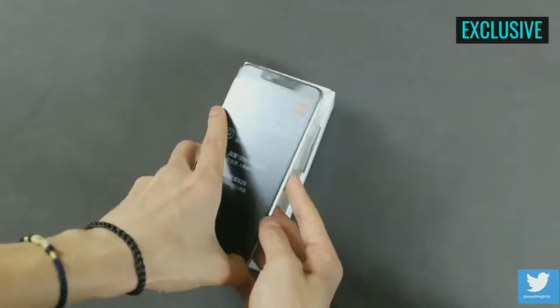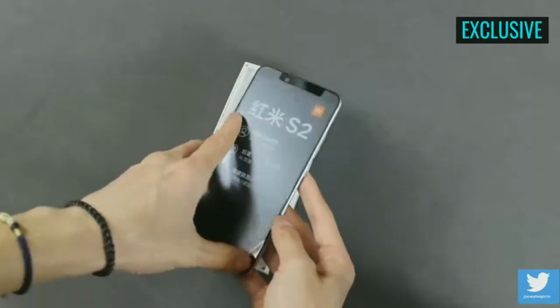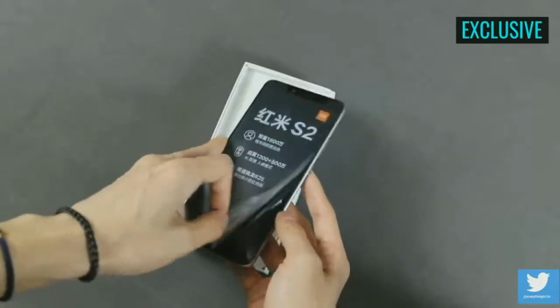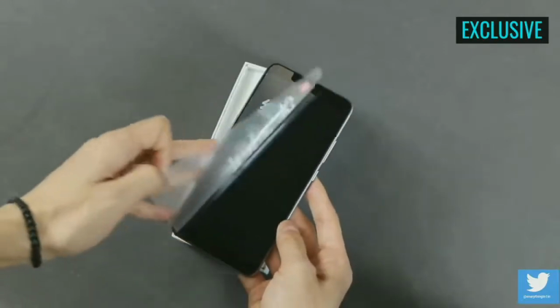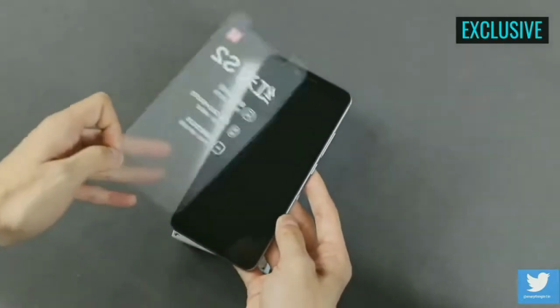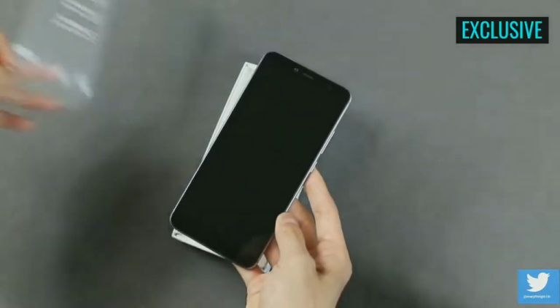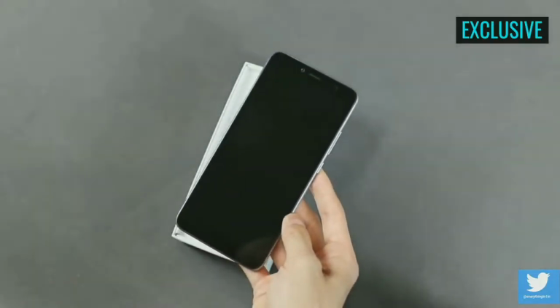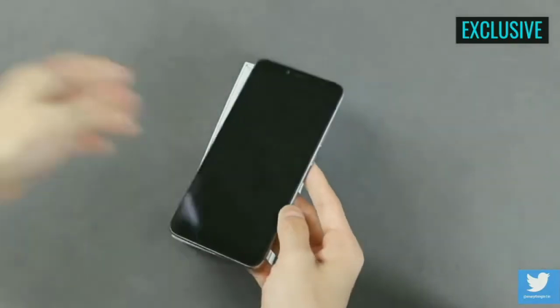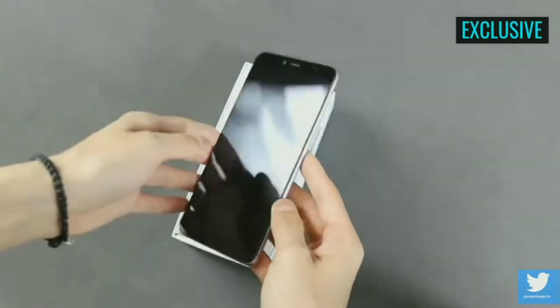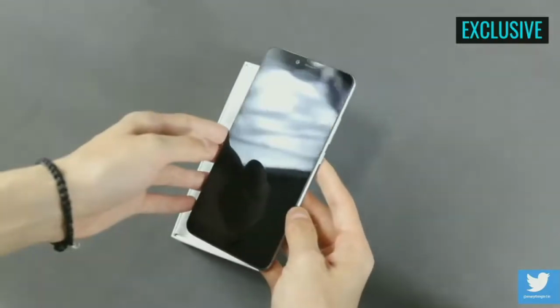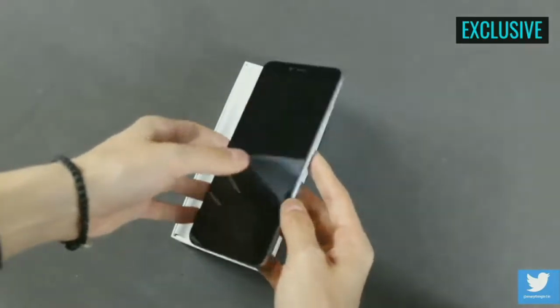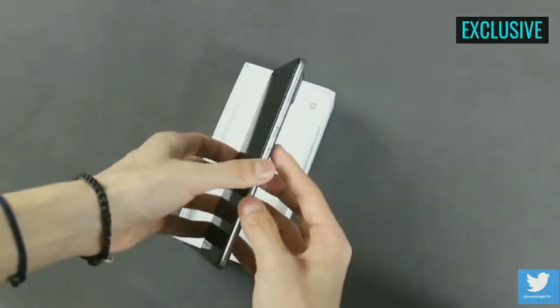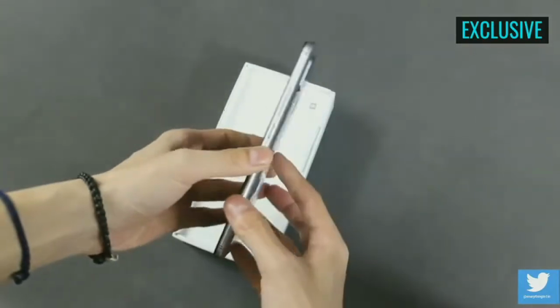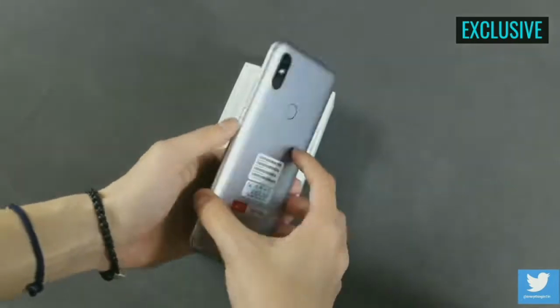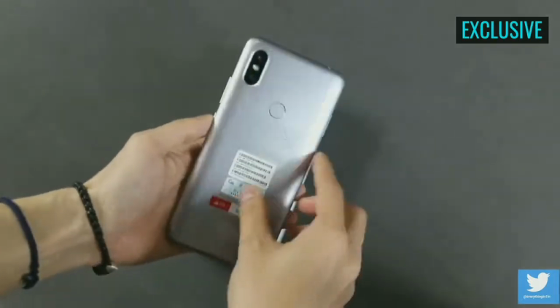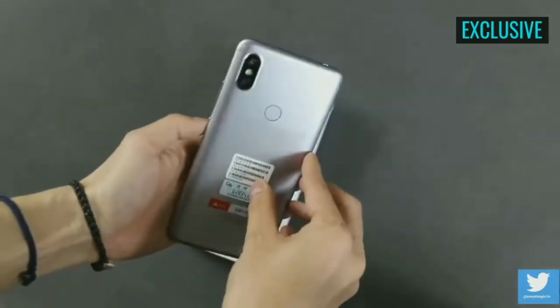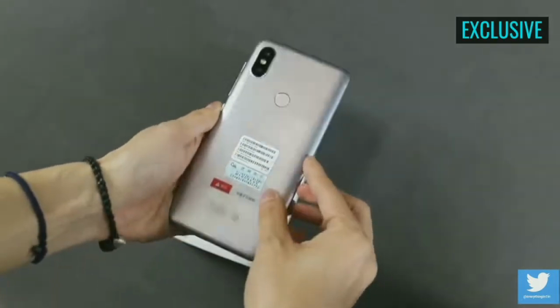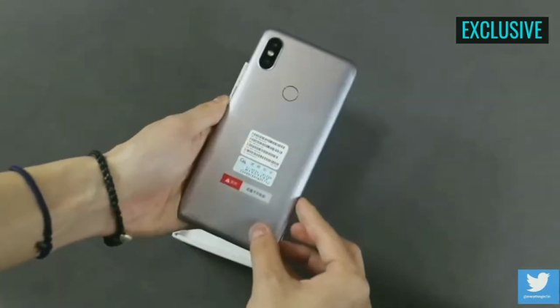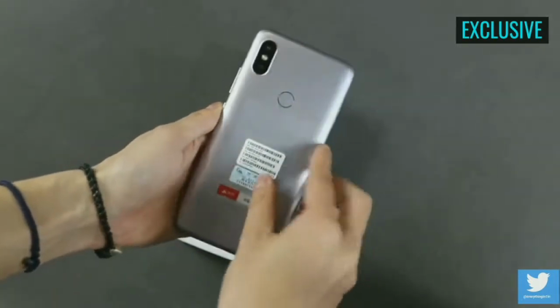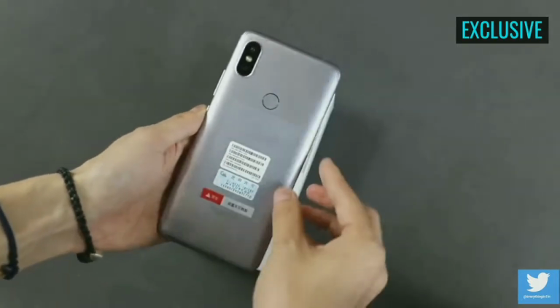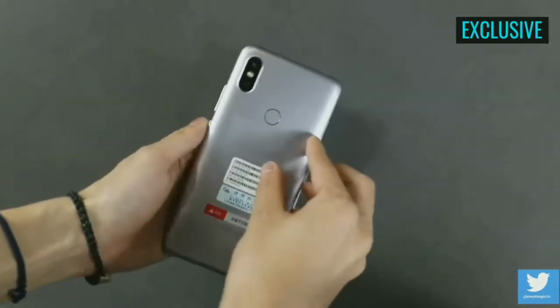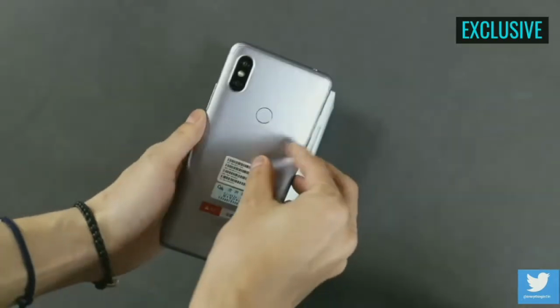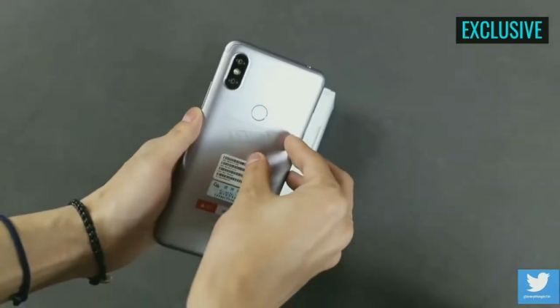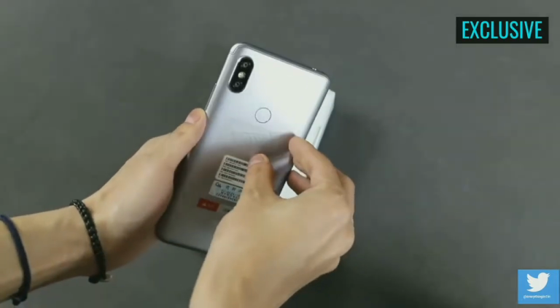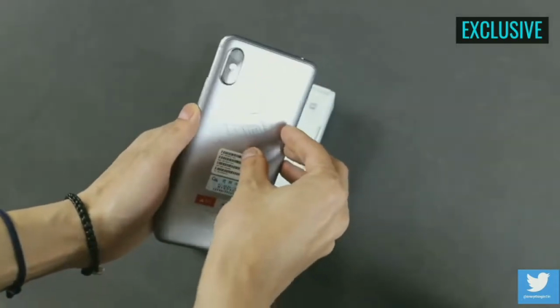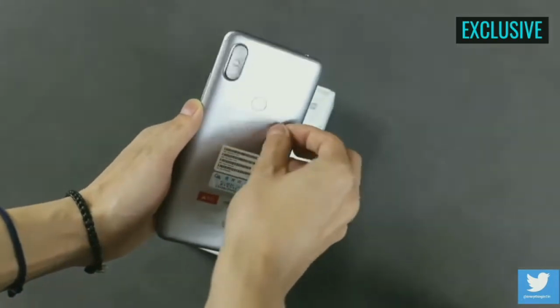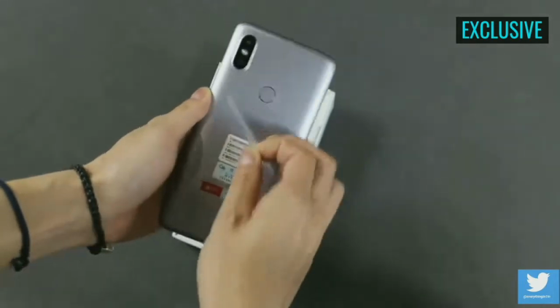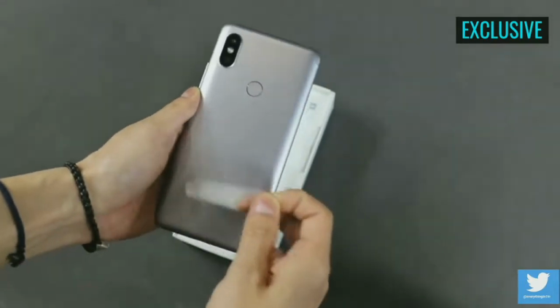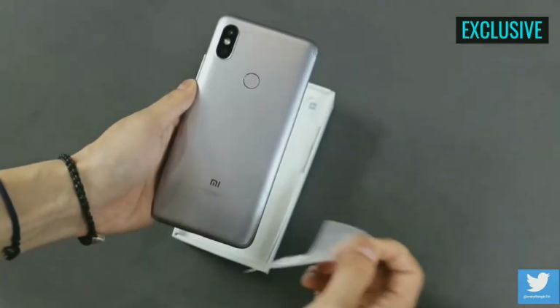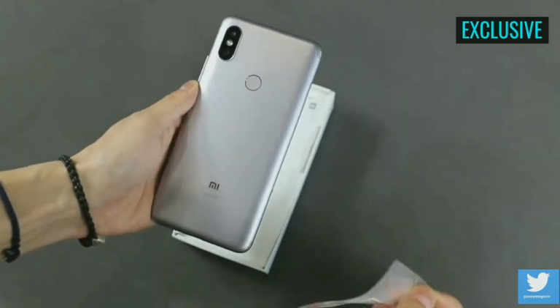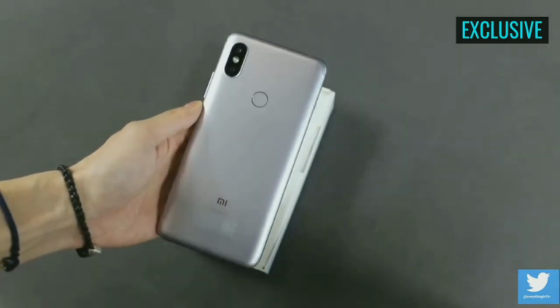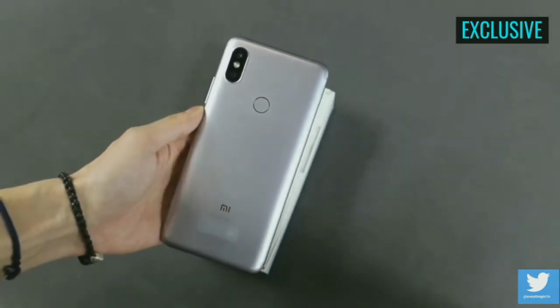The smartphone itself, from the first impressions, is feeling lightweight and compact, but it looks a lot like the recently announced Mi 6X. This is a silver color variant that comes with 4GB of RAM and 64GB of storage.